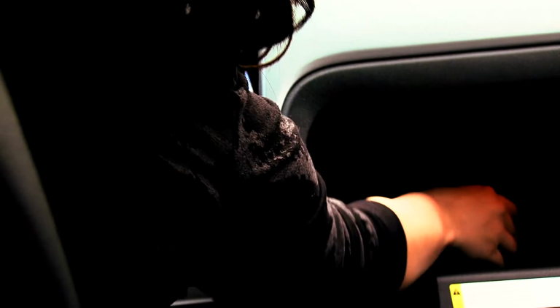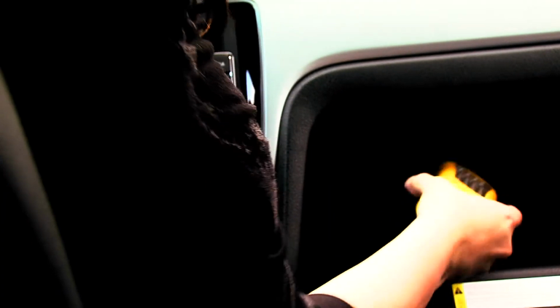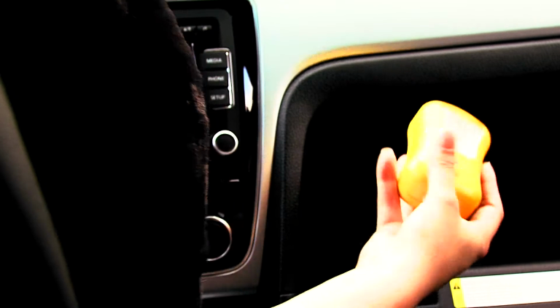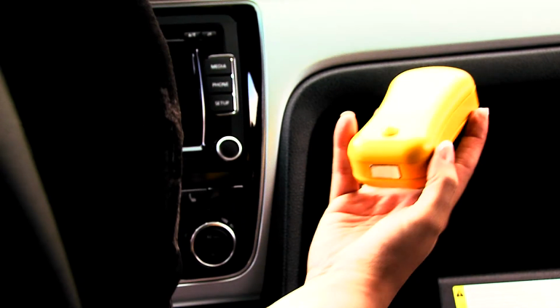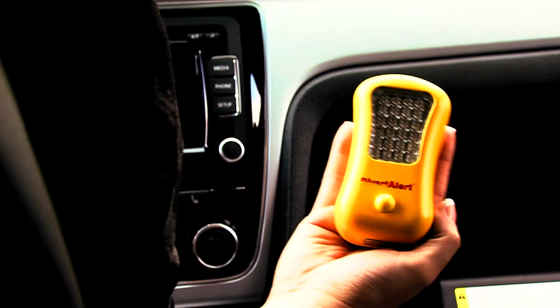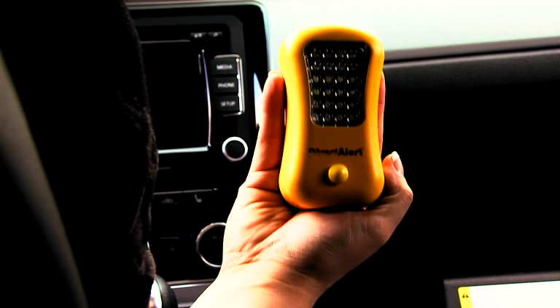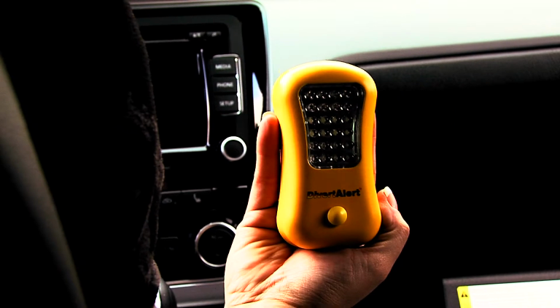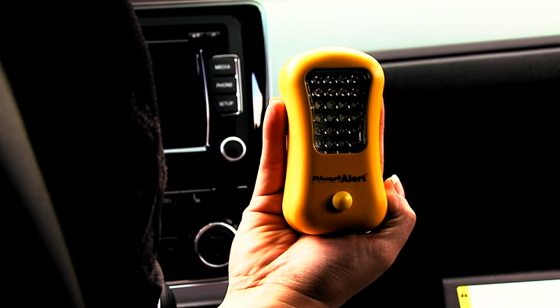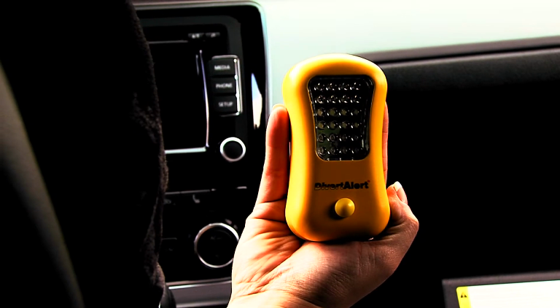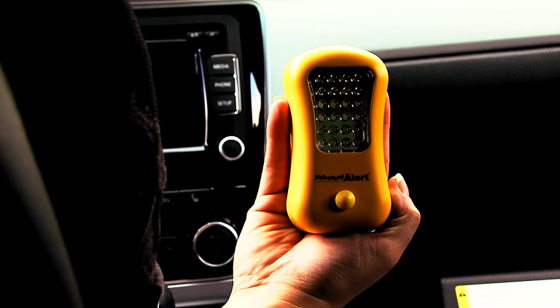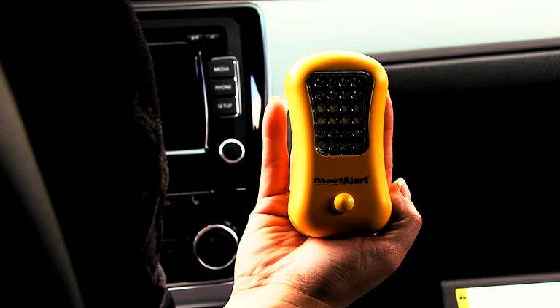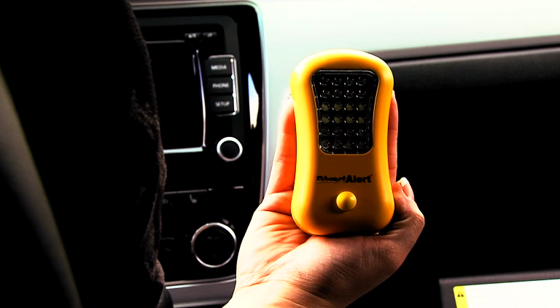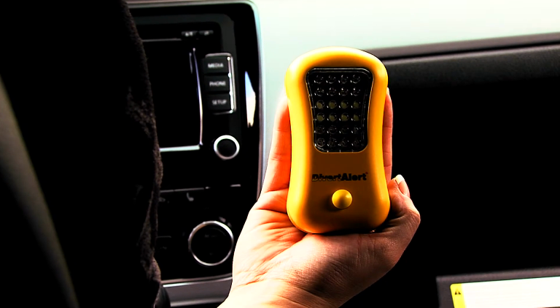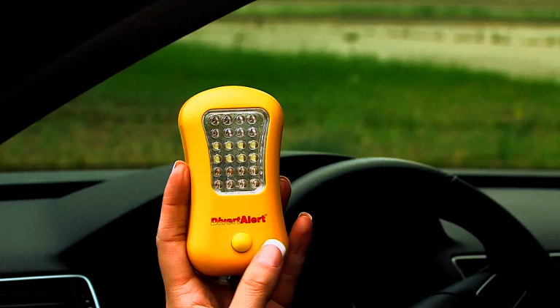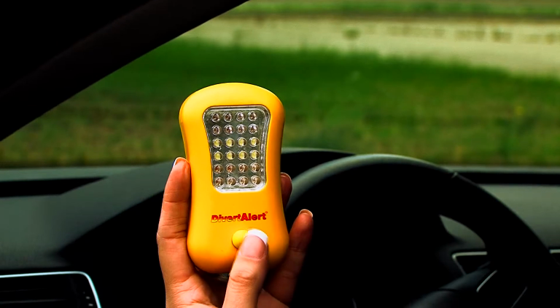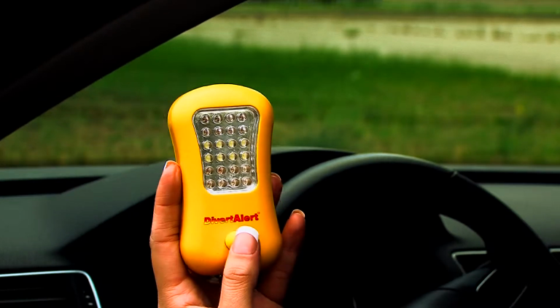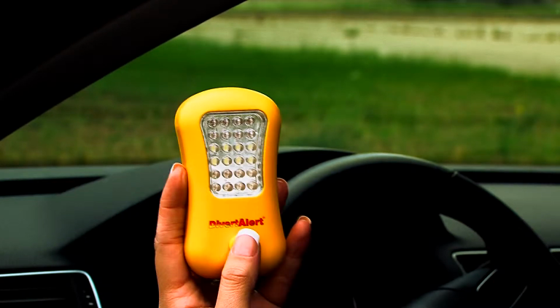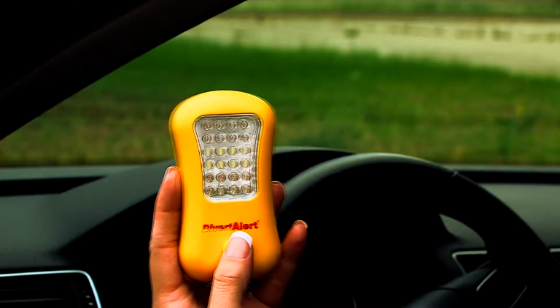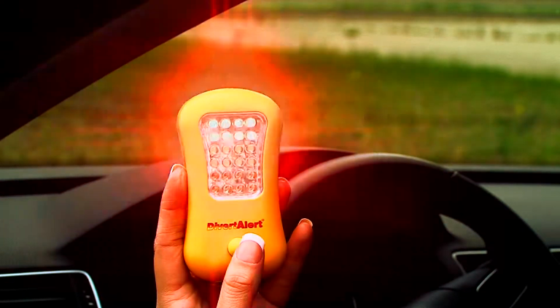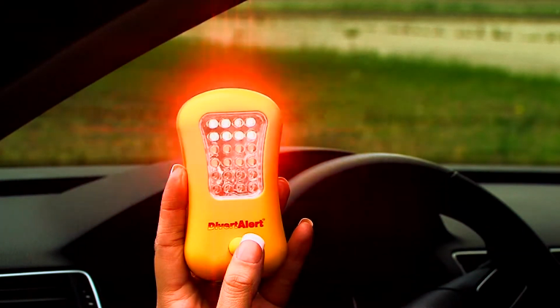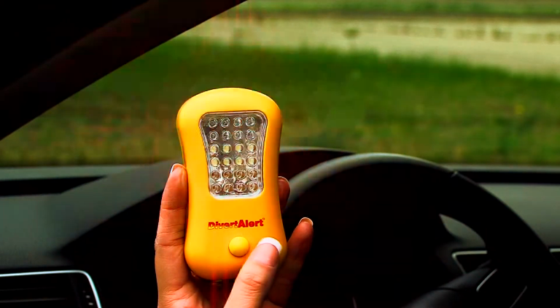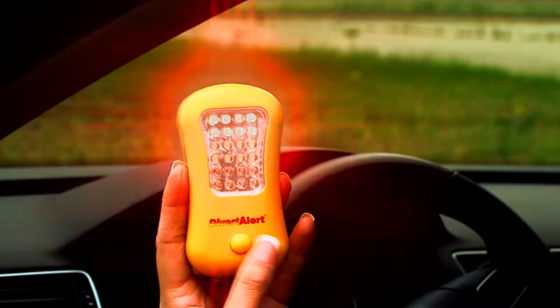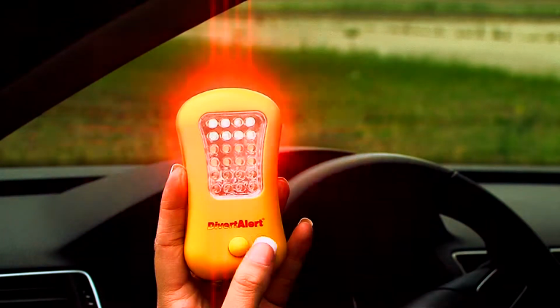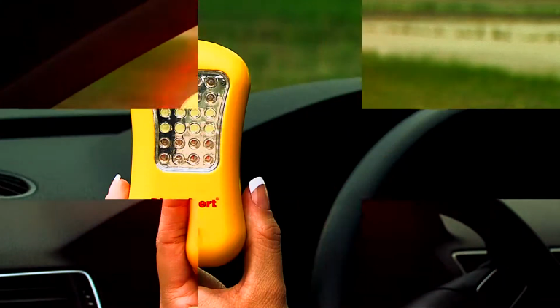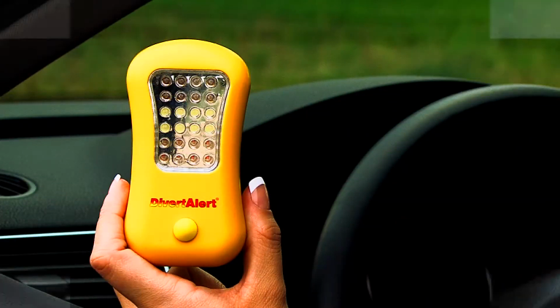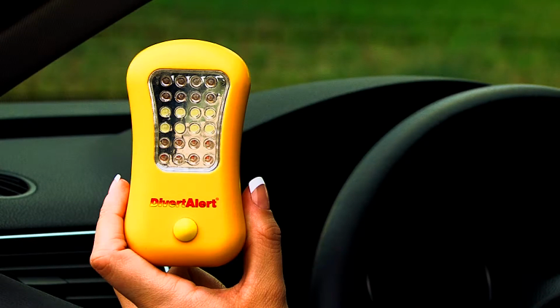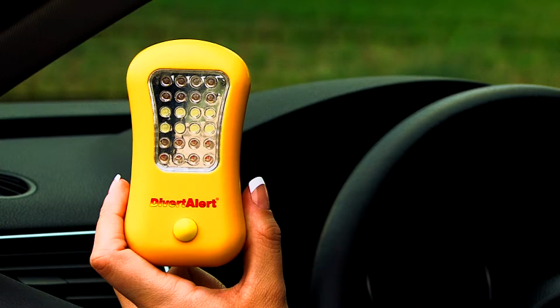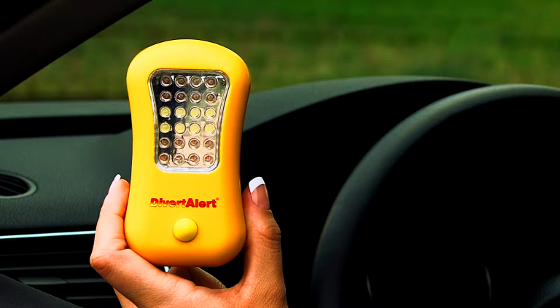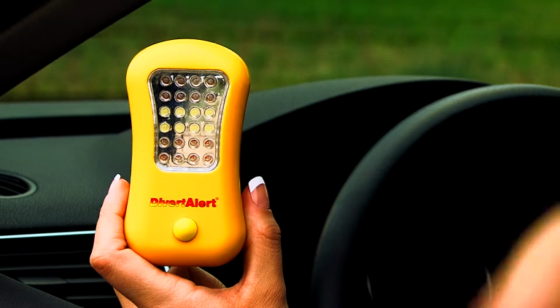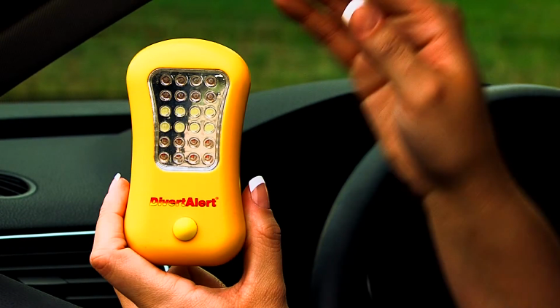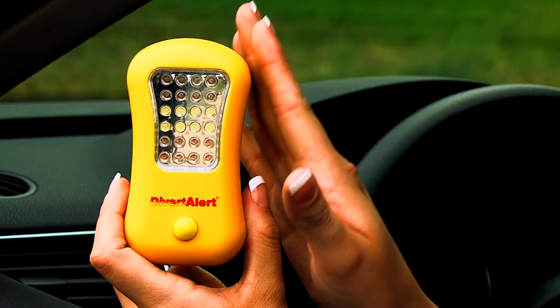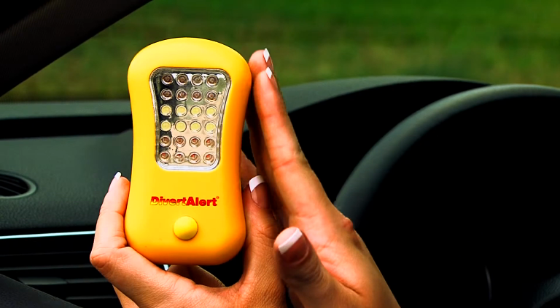Luckily, Divert Alert's super bright LED auto safety light is the perfect safety net for any roadside emergency. It combines a 24 ultra-bright tri-color safety strobe flasher with a powerful flashlight to give you everything you need to ensure proper visibility around your vehicle.